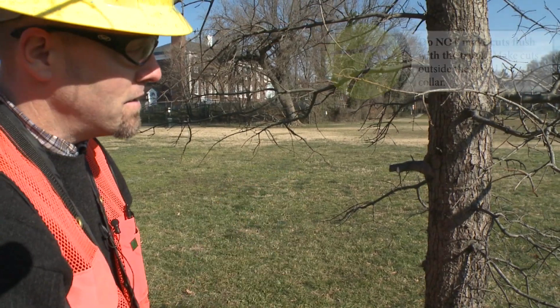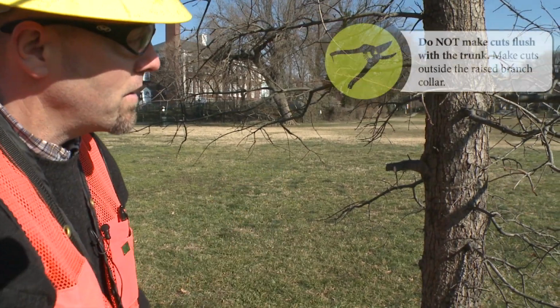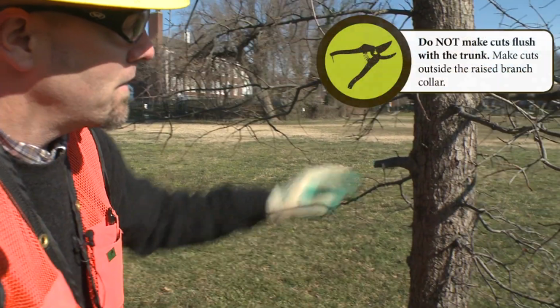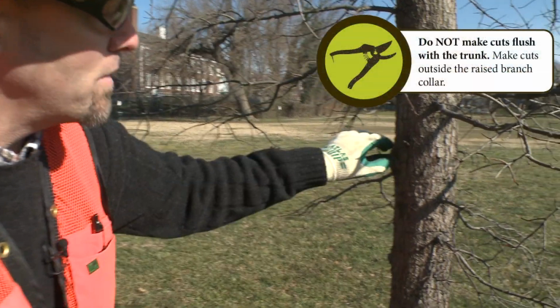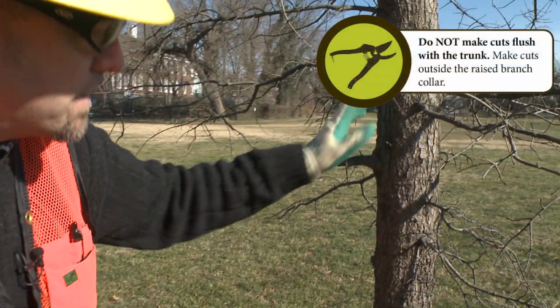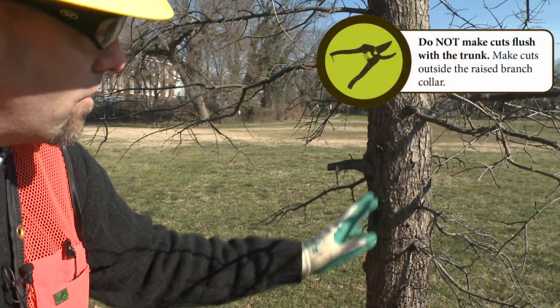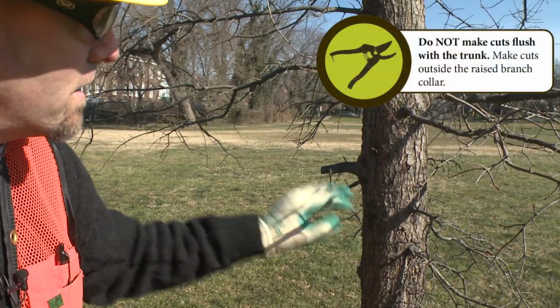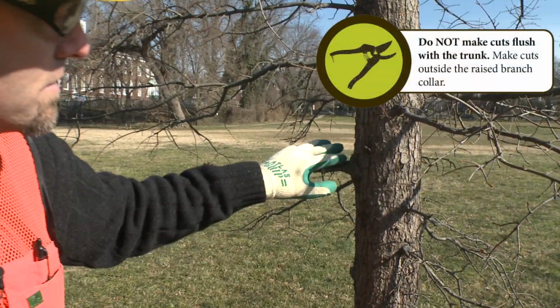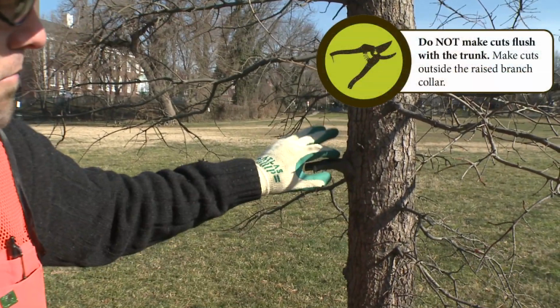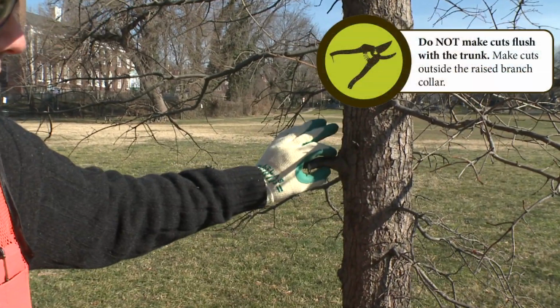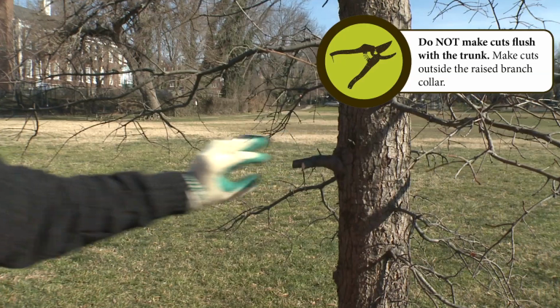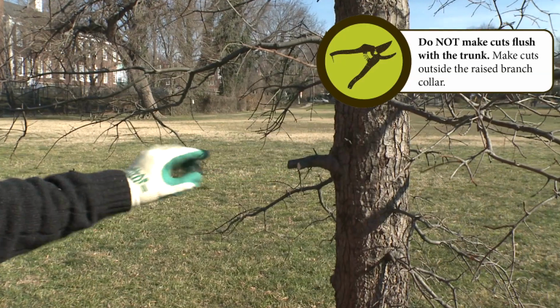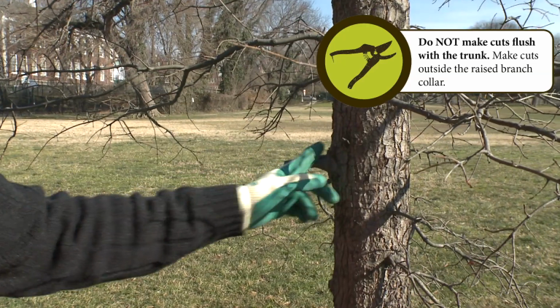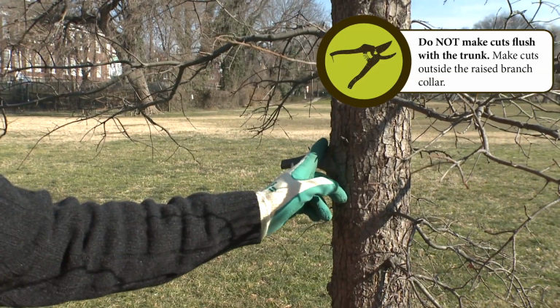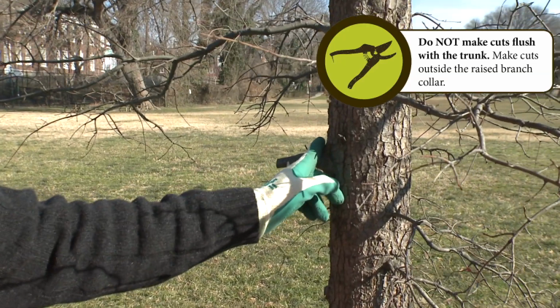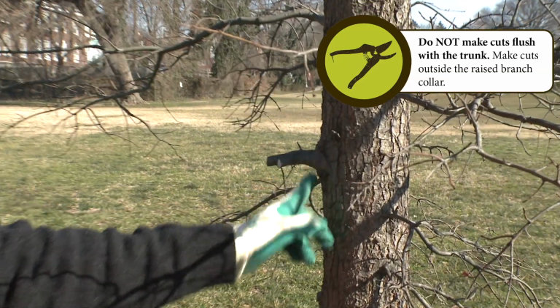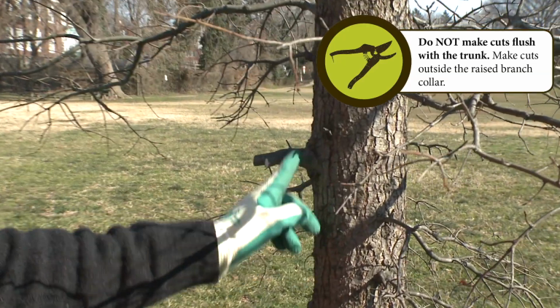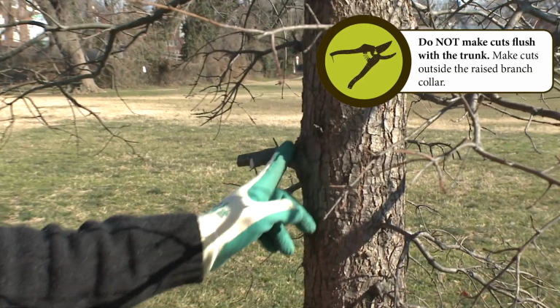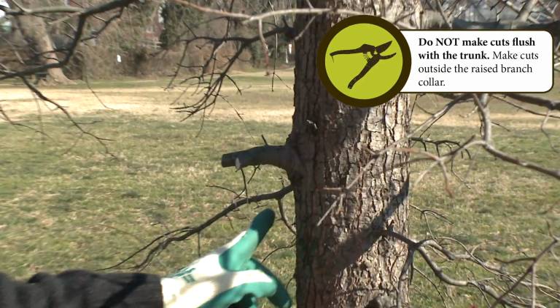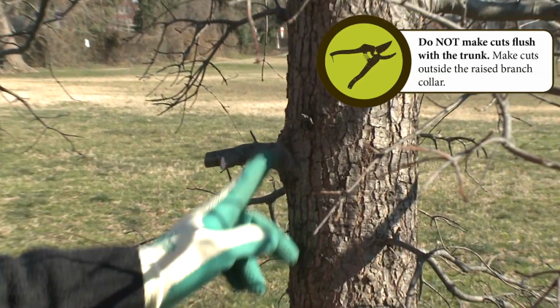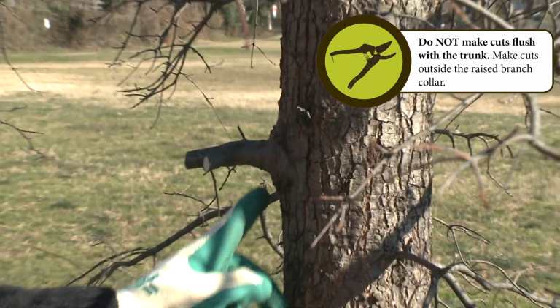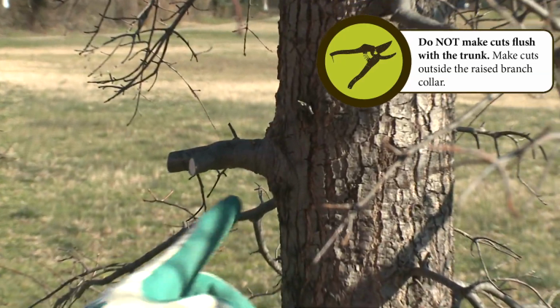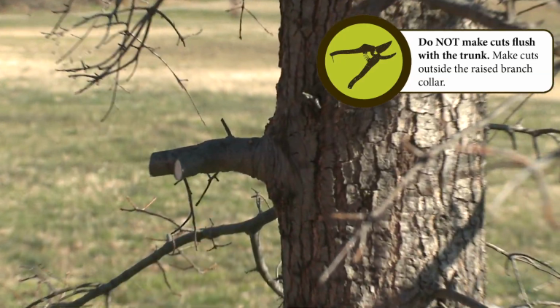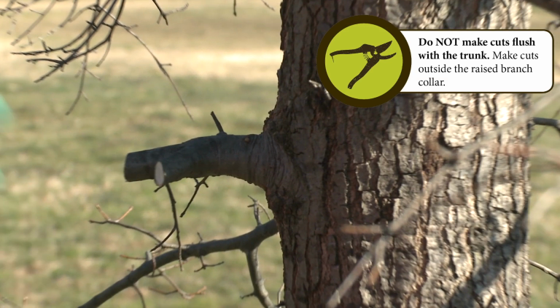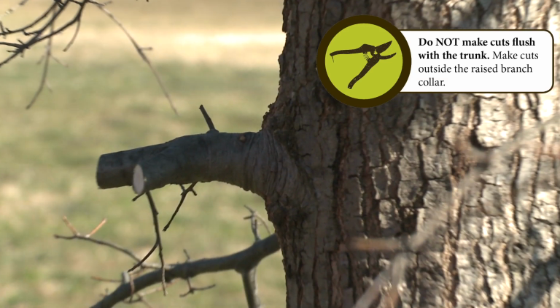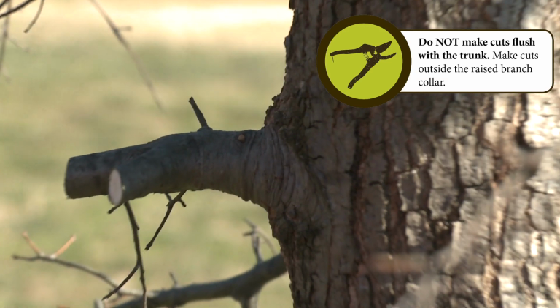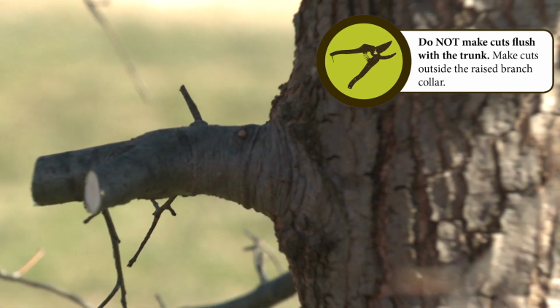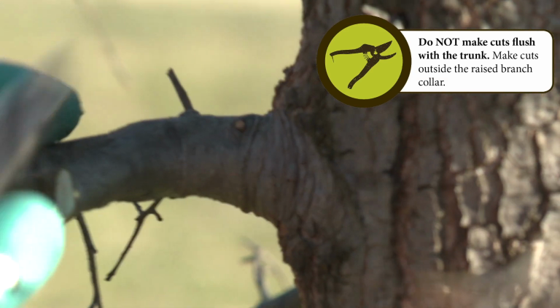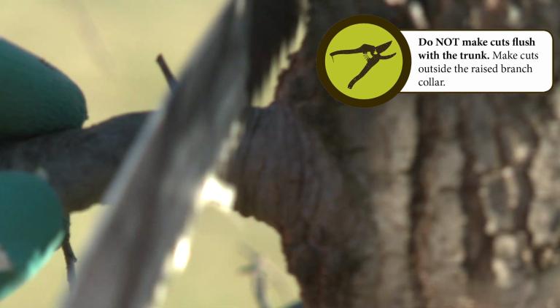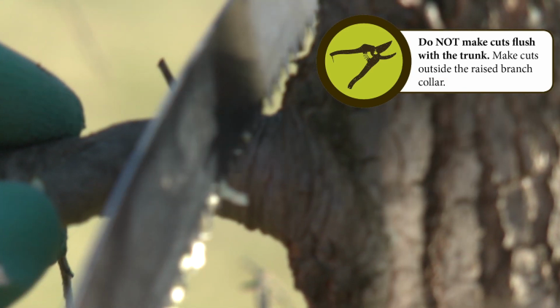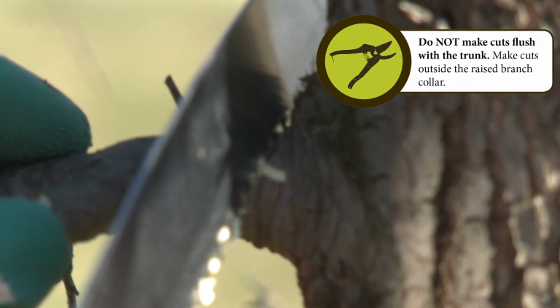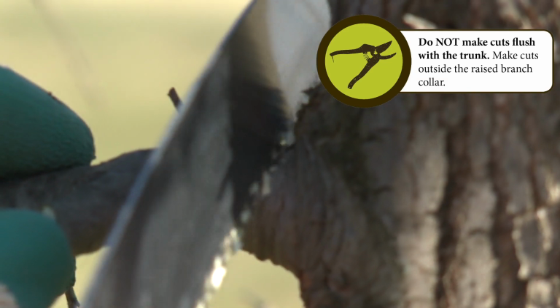So here we go. With this willow oak in particular, you can see that the branch goes almost straight out, so I'm going to make a cut that's pretty much just straight in line with the branch collar there. But remember — not cutting into it. So right about like this.